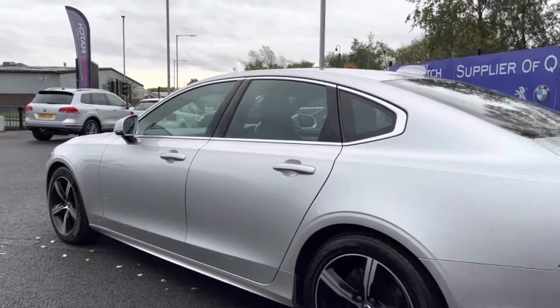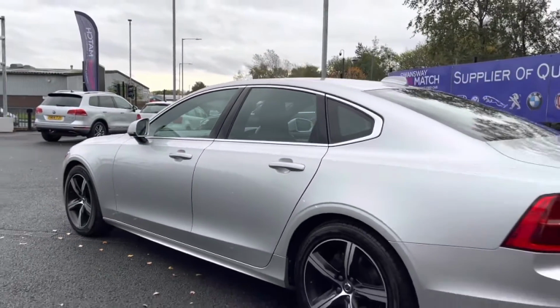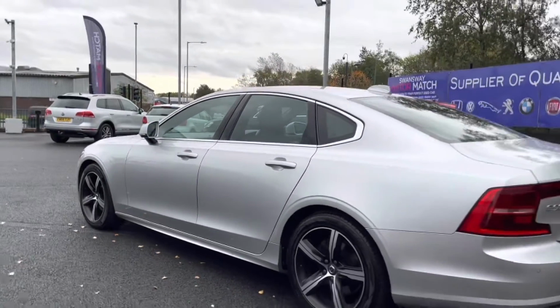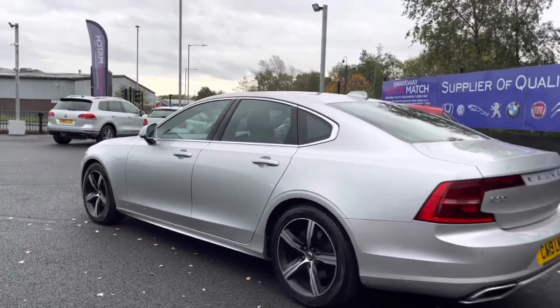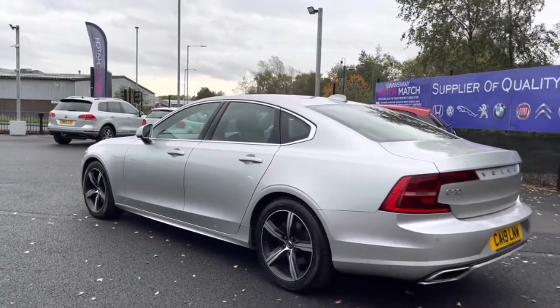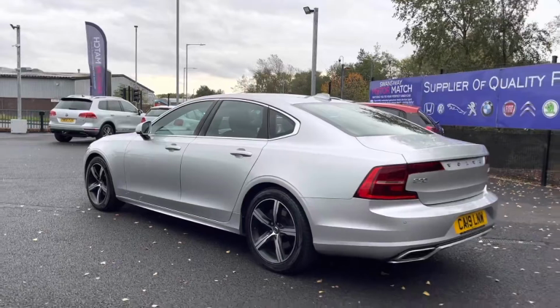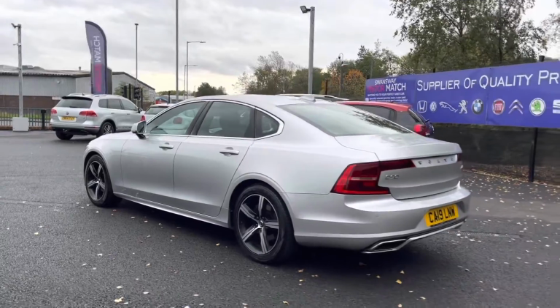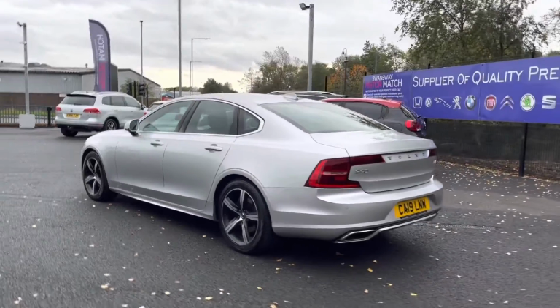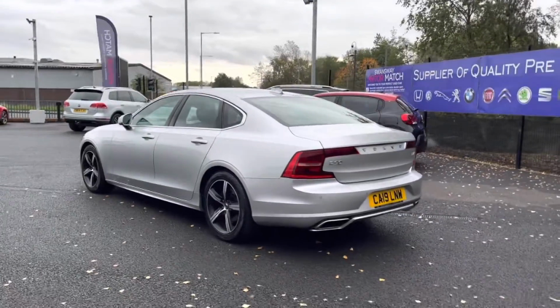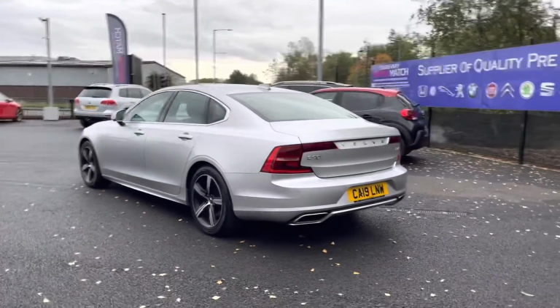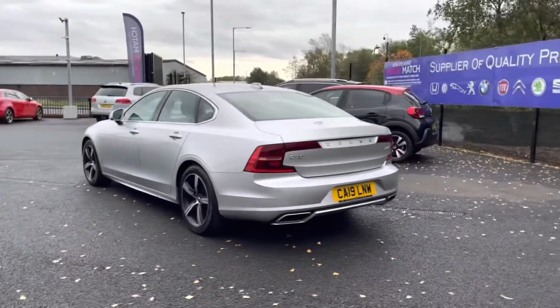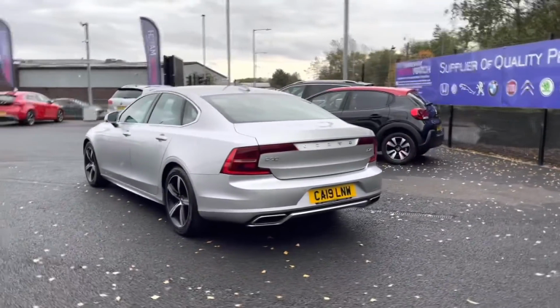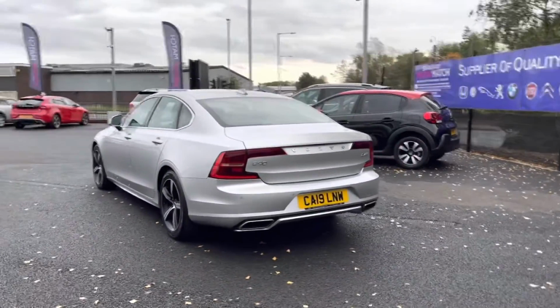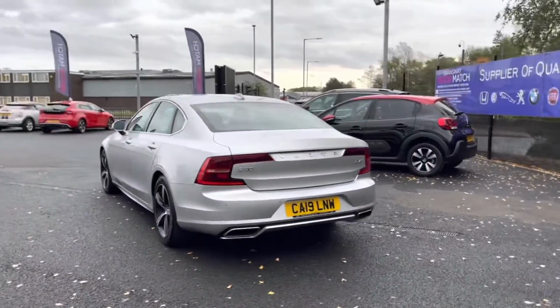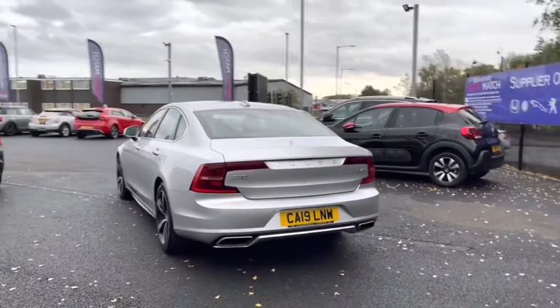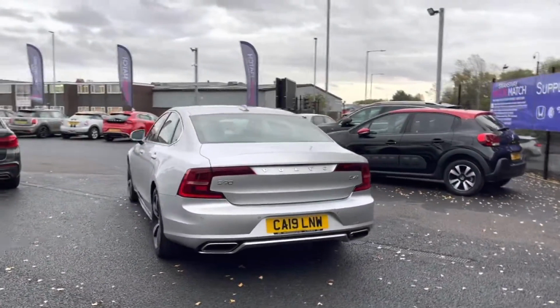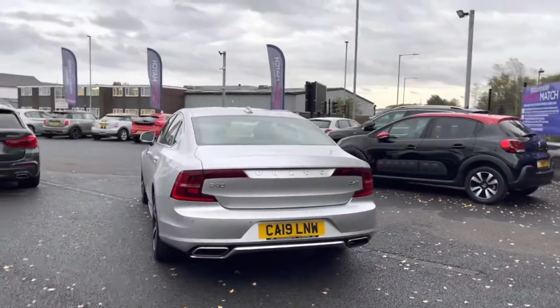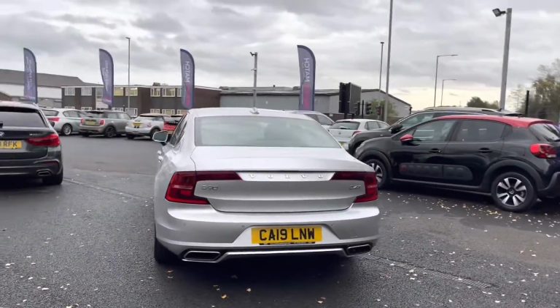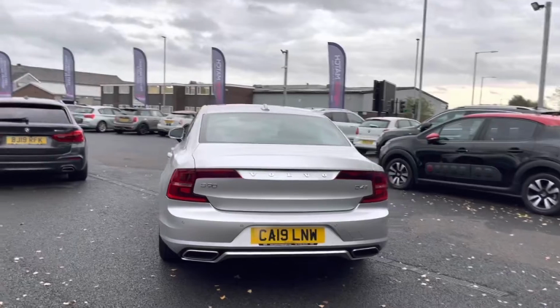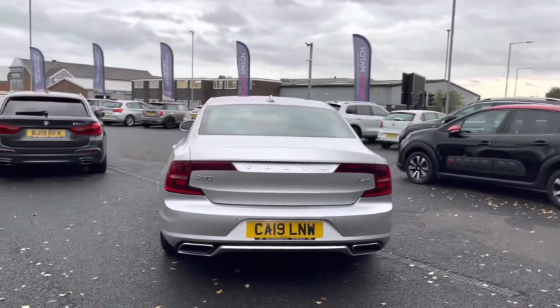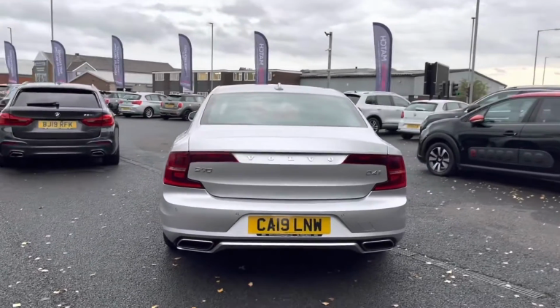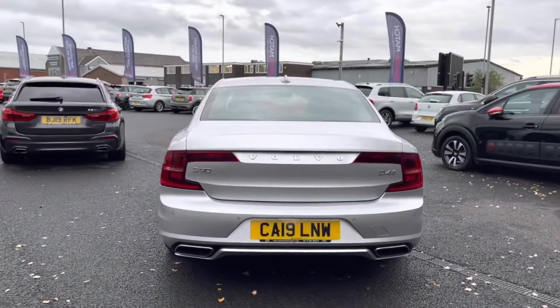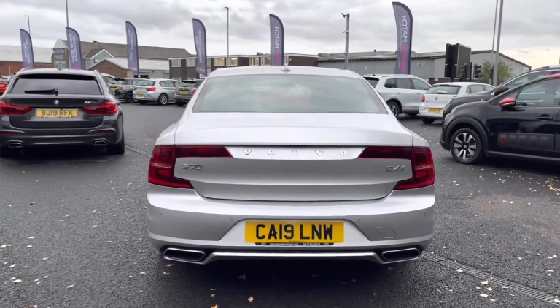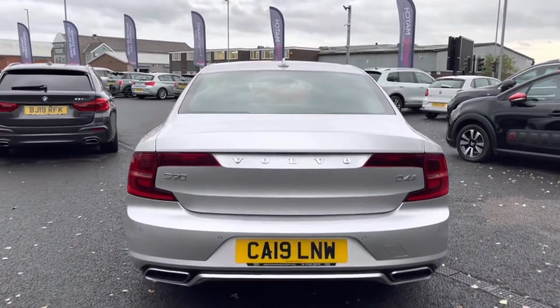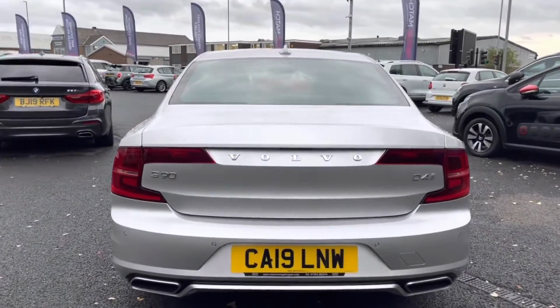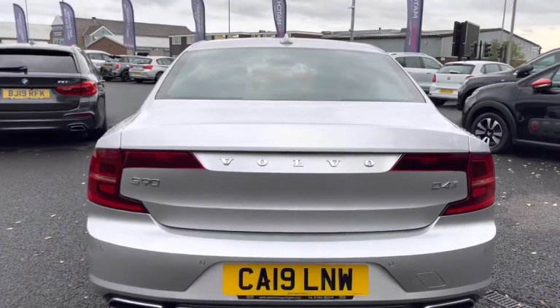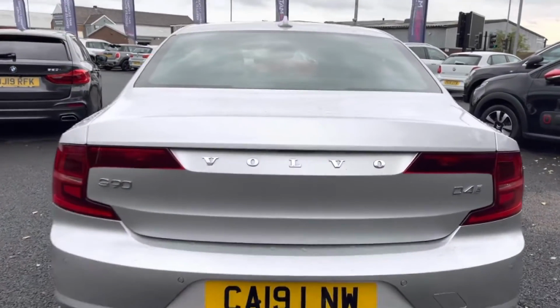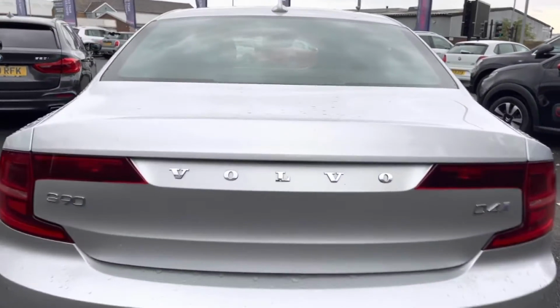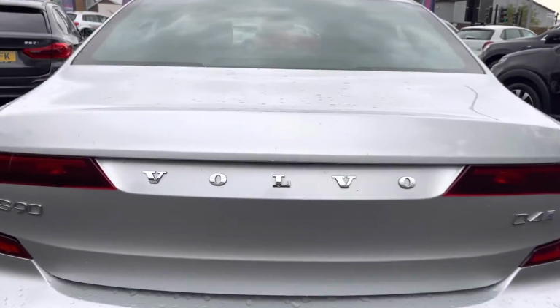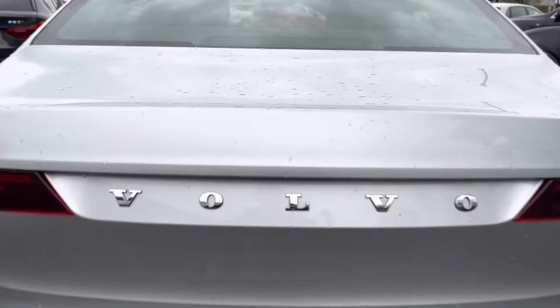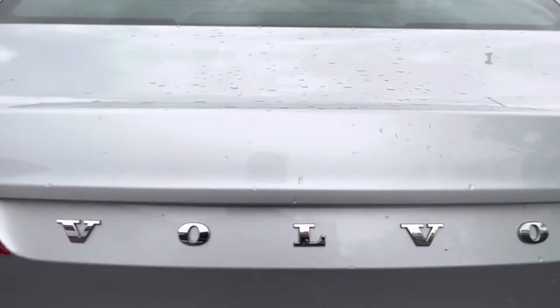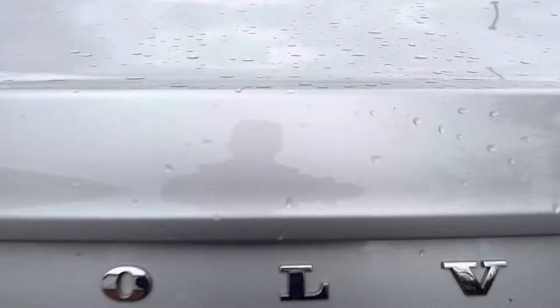Moving right to the back of the vehicle now, we will be taking a look into your boot. You do also have your IR design body kit running through it, really giving this vehicle a very stylish sporty feel.